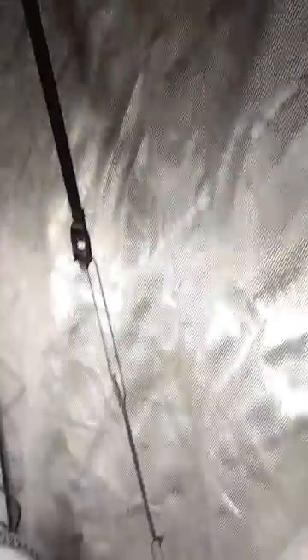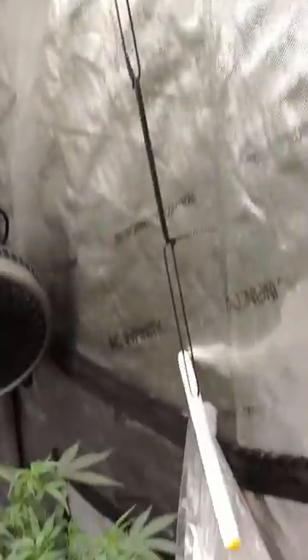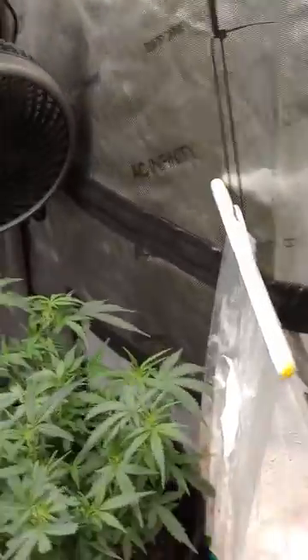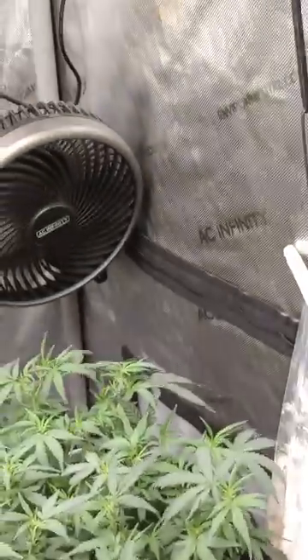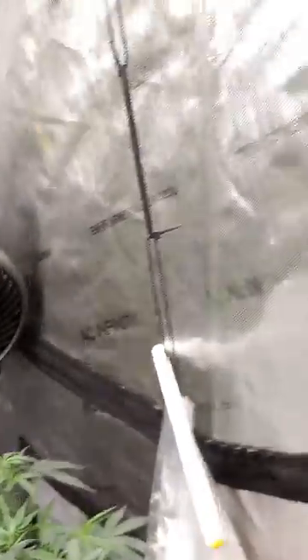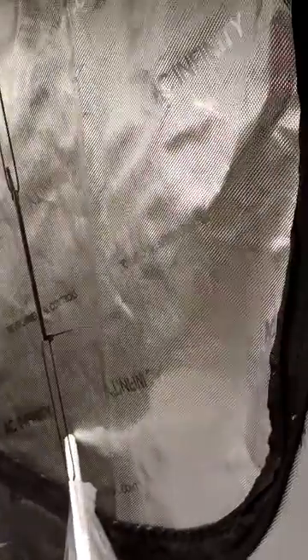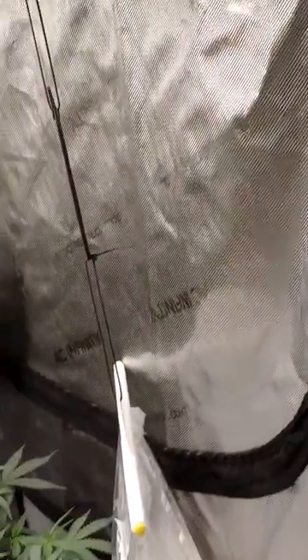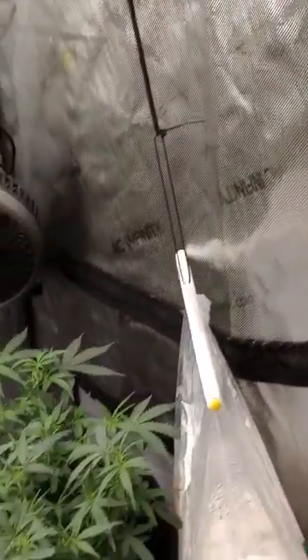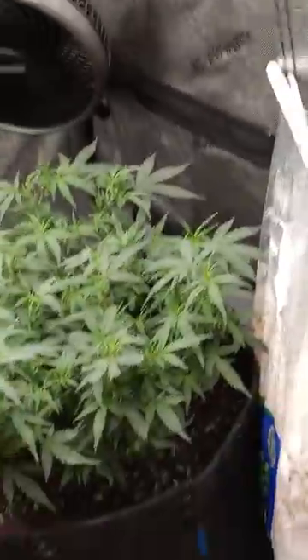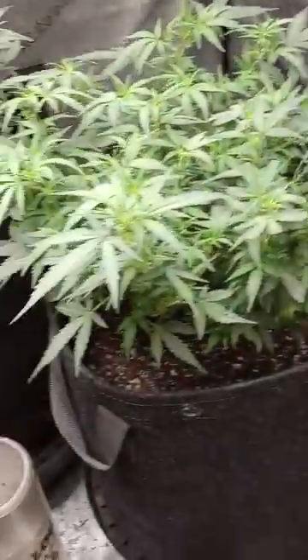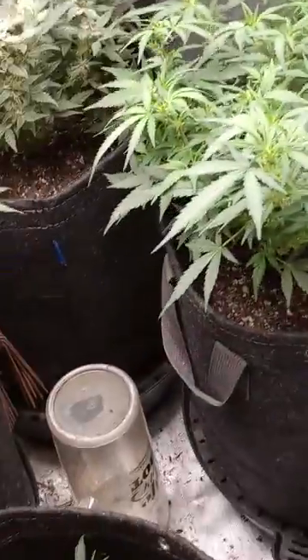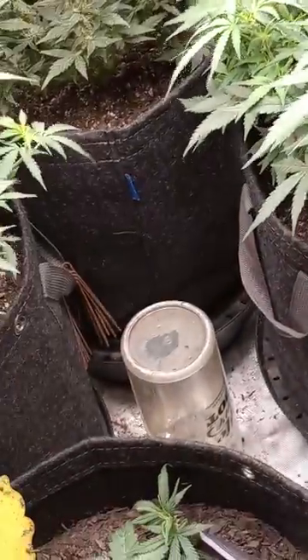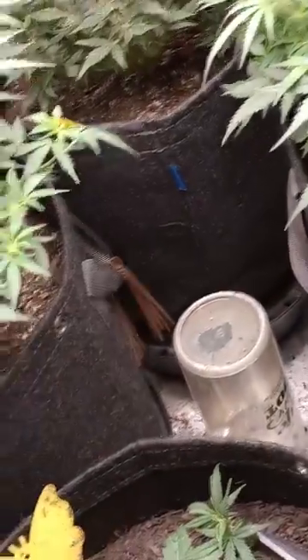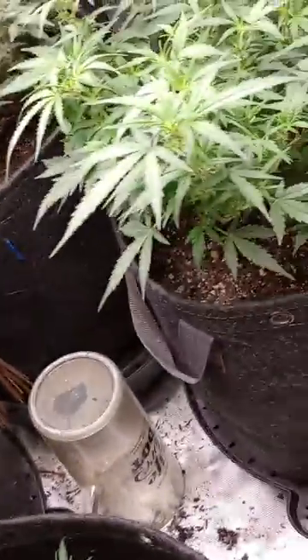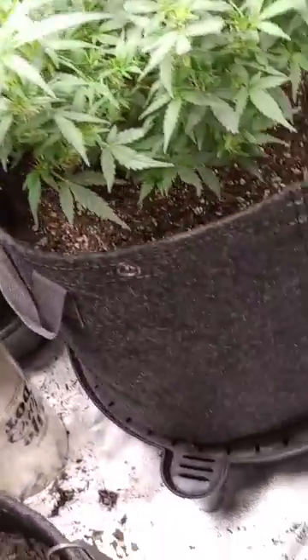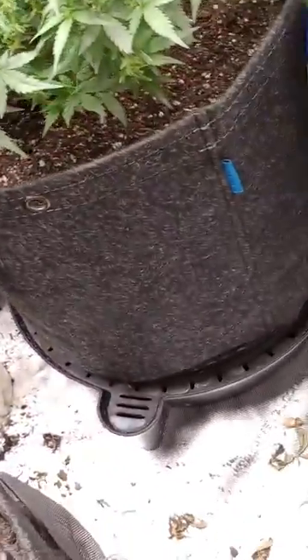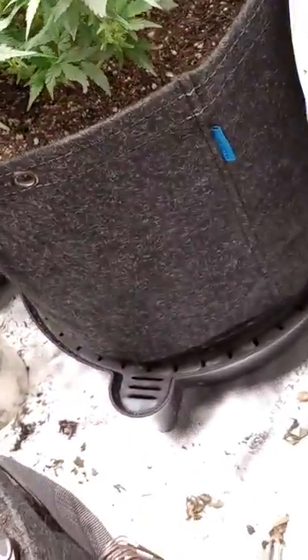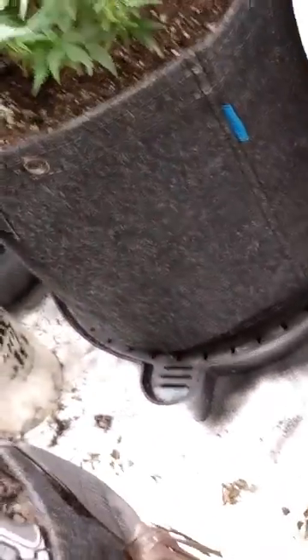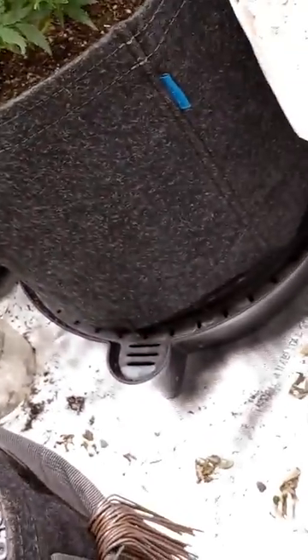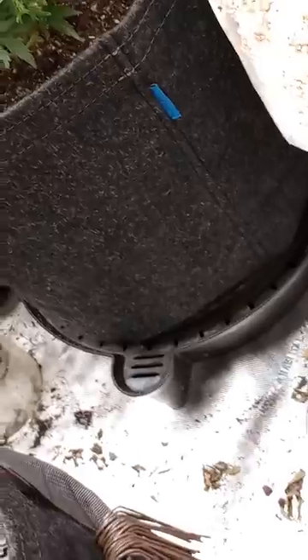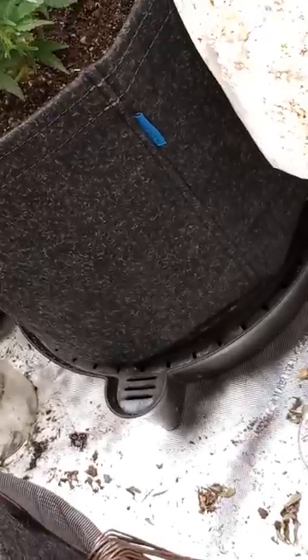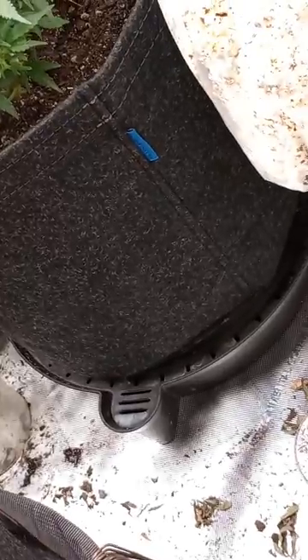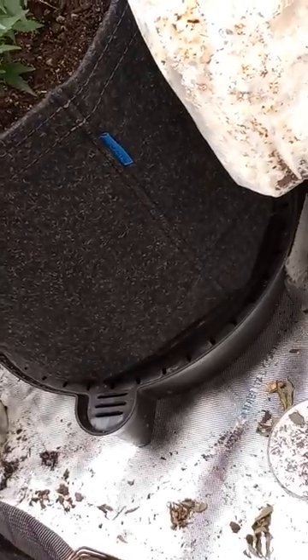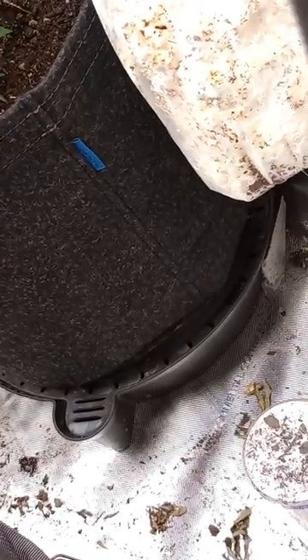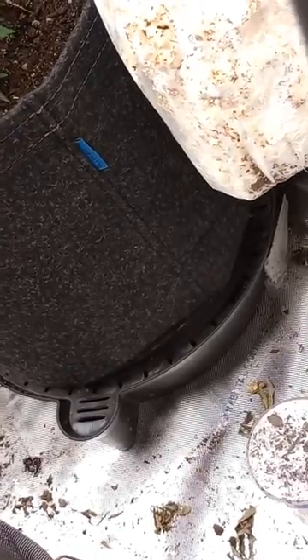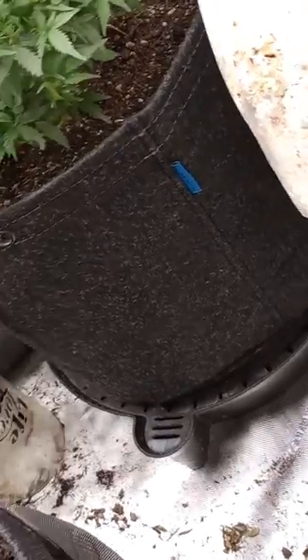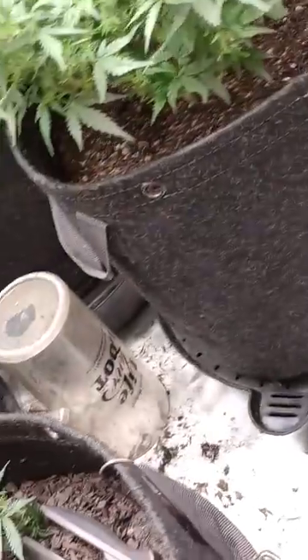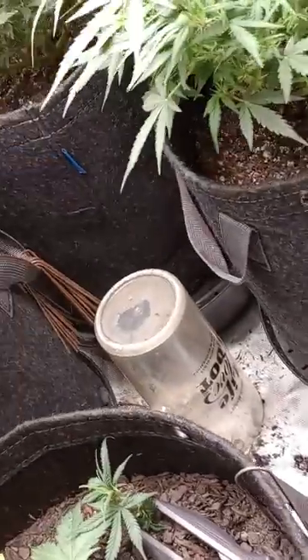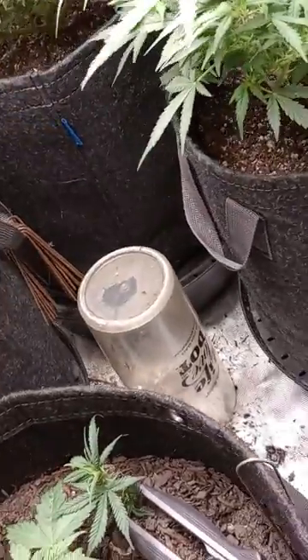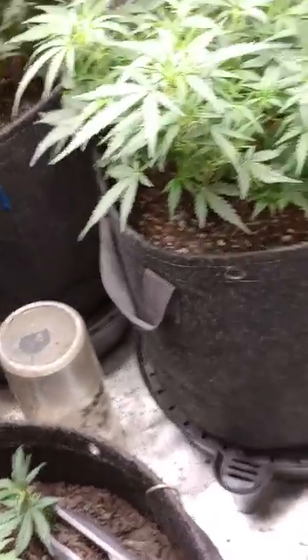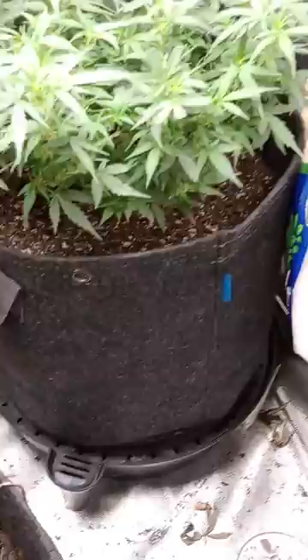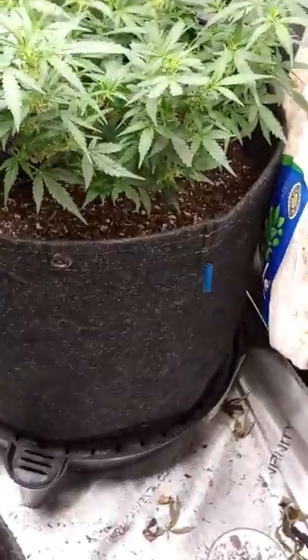Remarkable. It's breathtaking, y'all, seriously. Invest in these self-watering fabric basin pots from AC Infinity. Levels Grow Room.